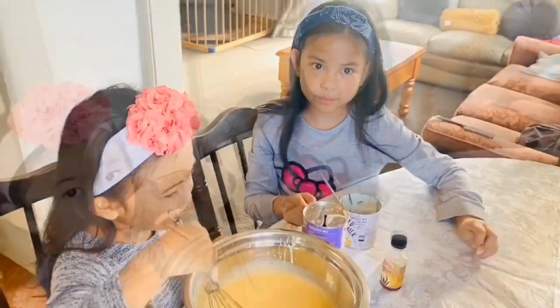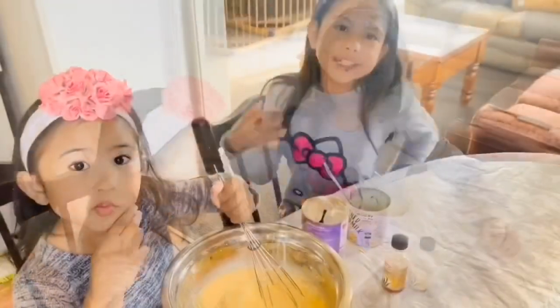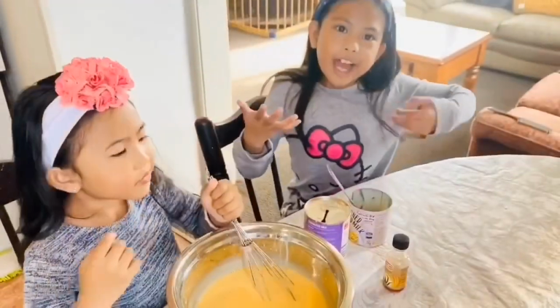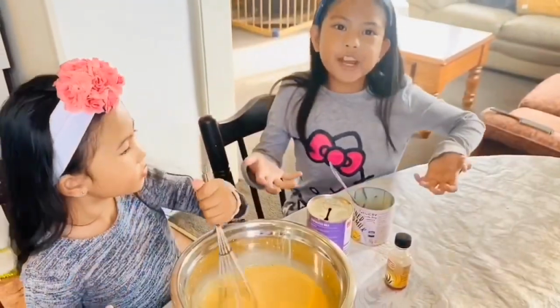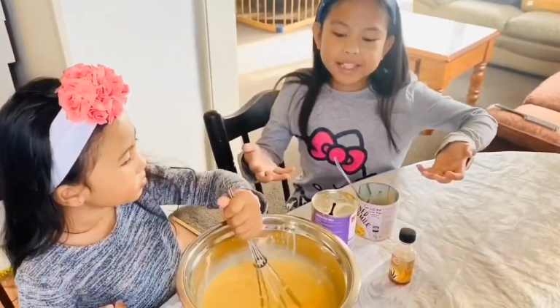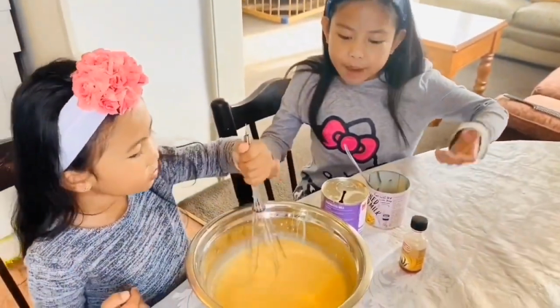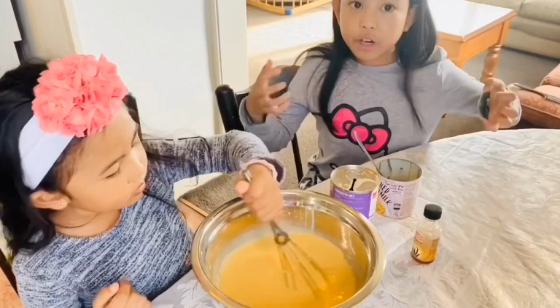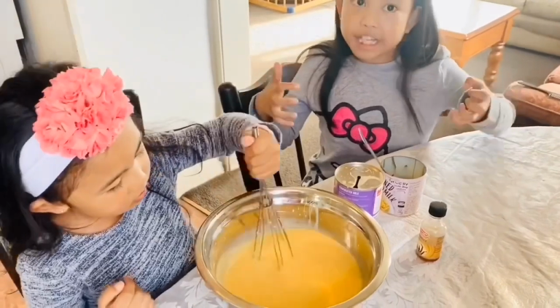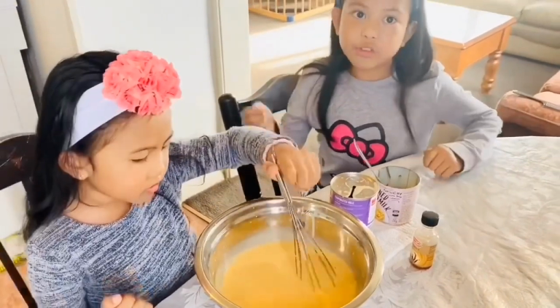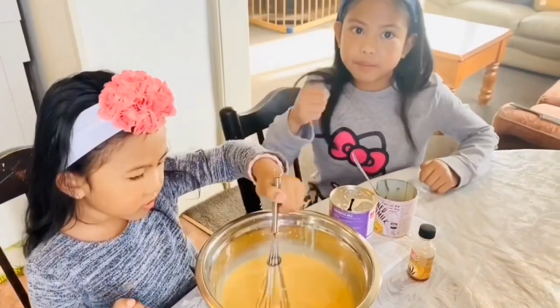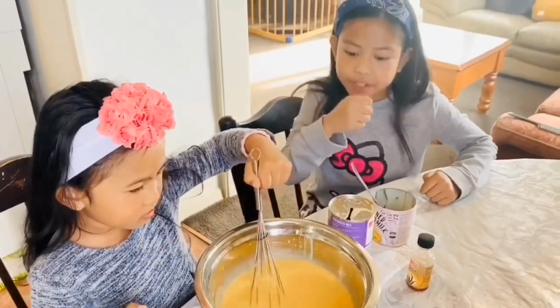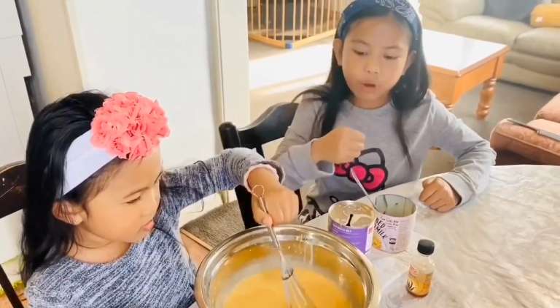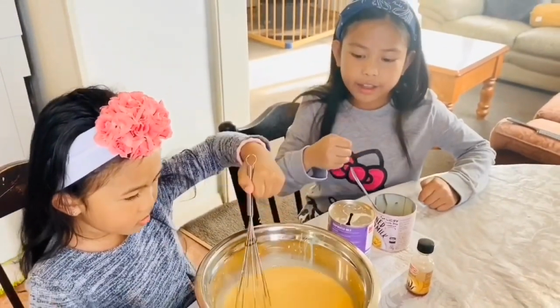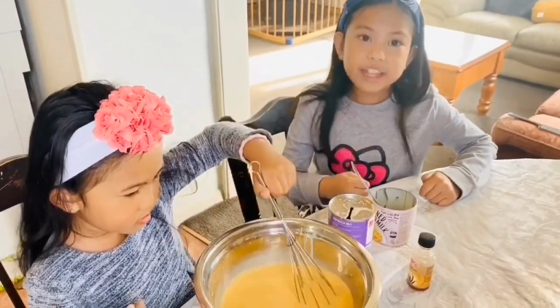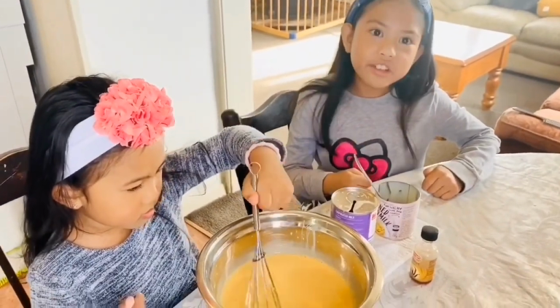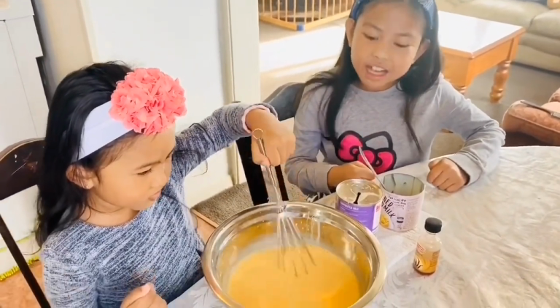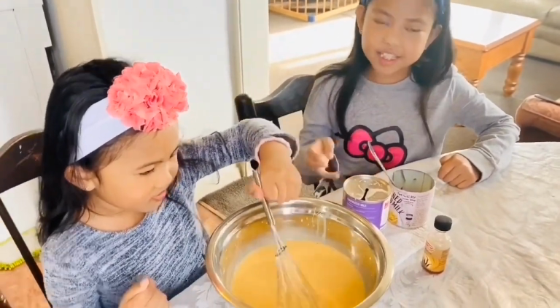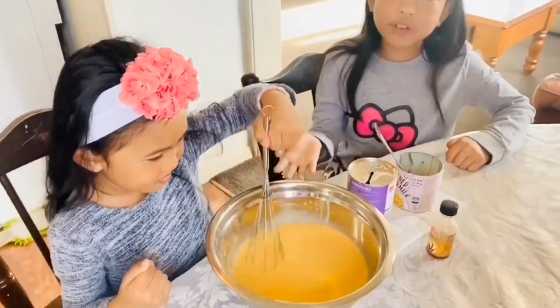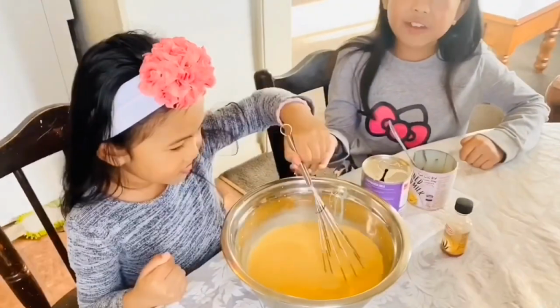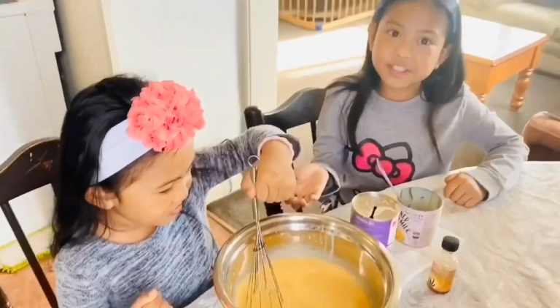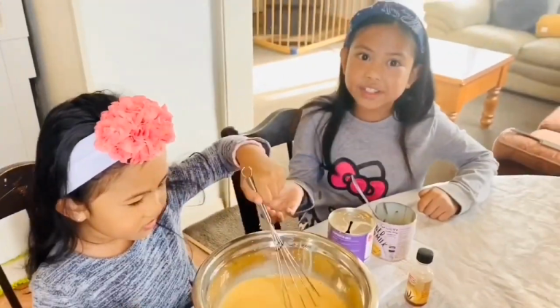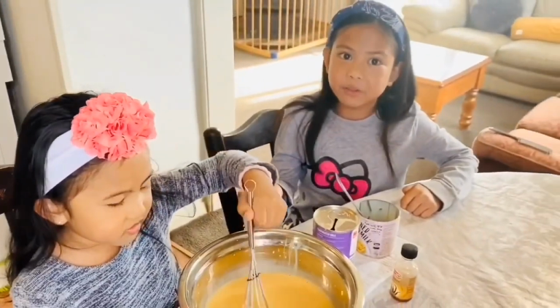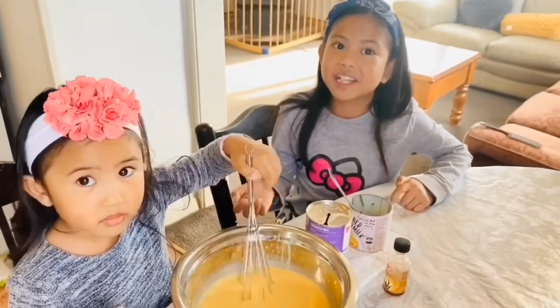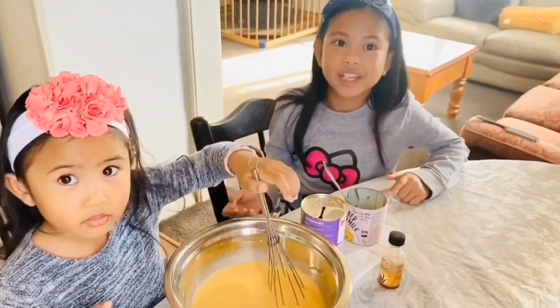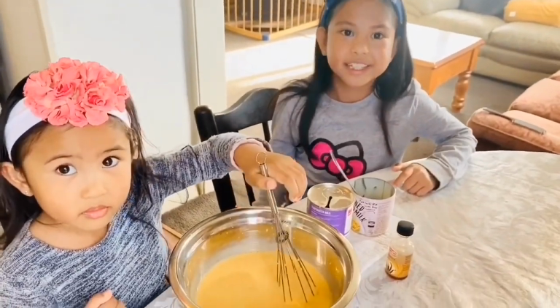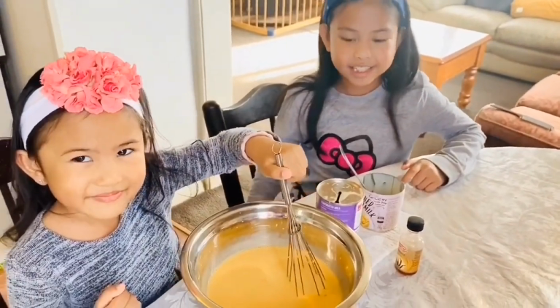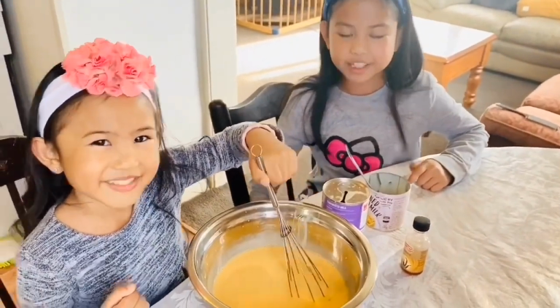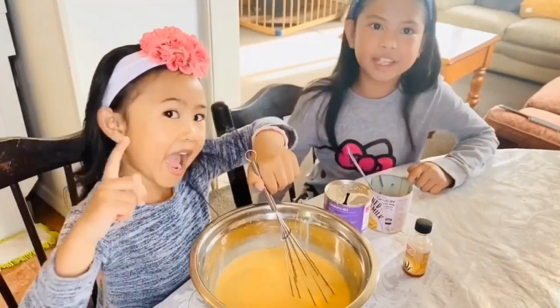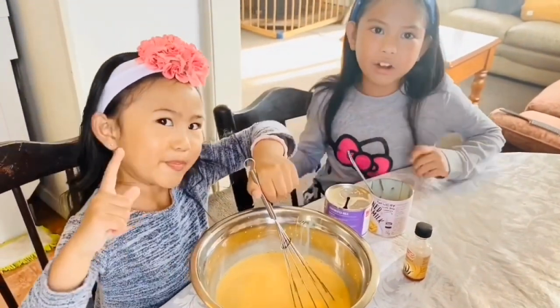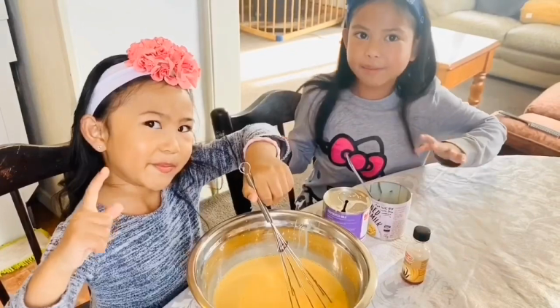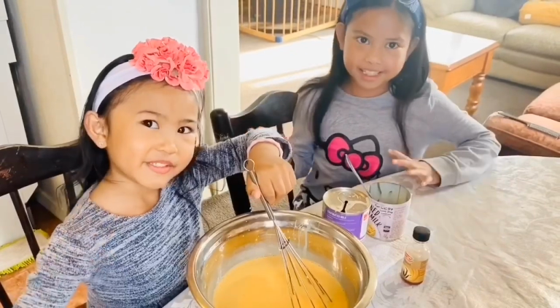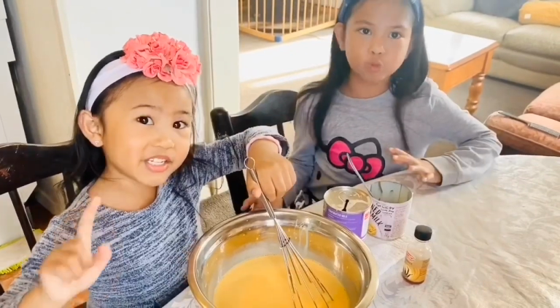Now guys, we're gonna mix it up and really make sure that it's mixed up well. Did you know, guys, this is one of our favorite desserts — really yummy, especially with the caramely bits. It's delicious!